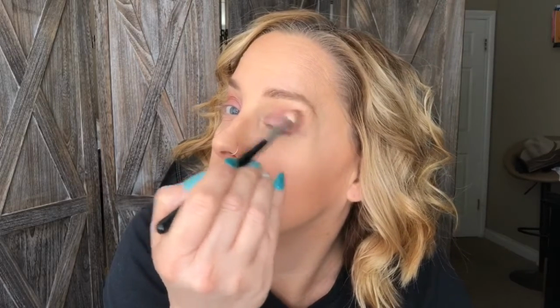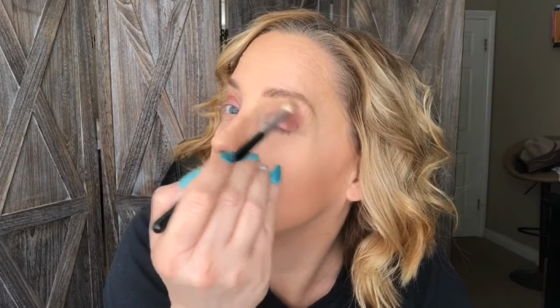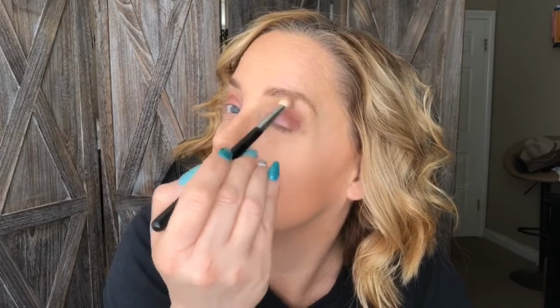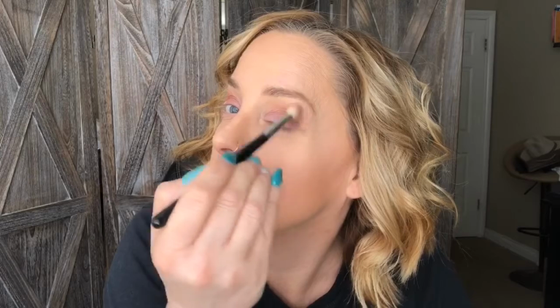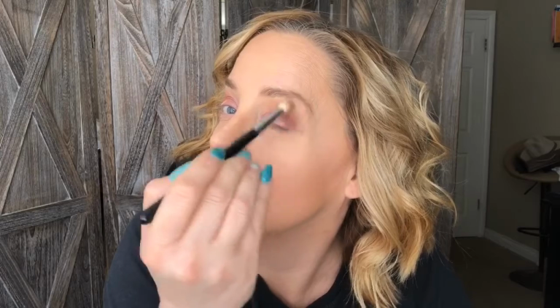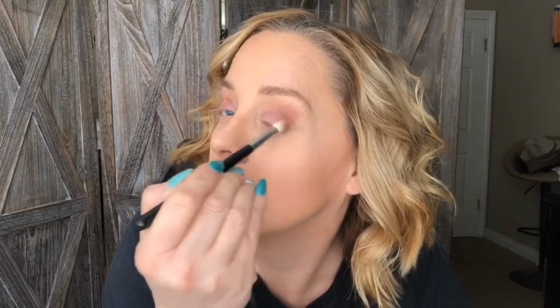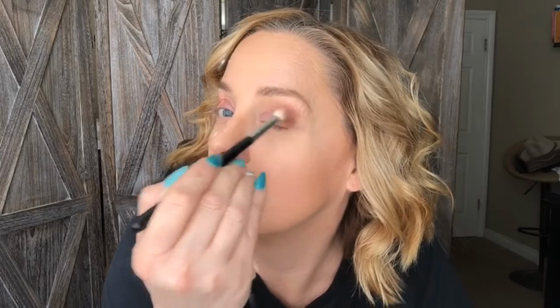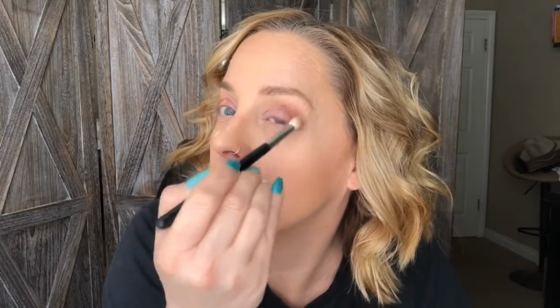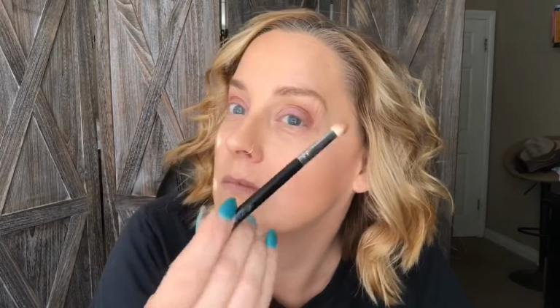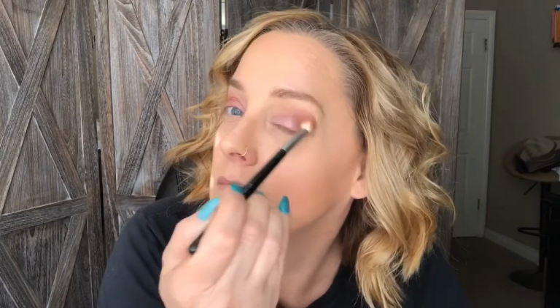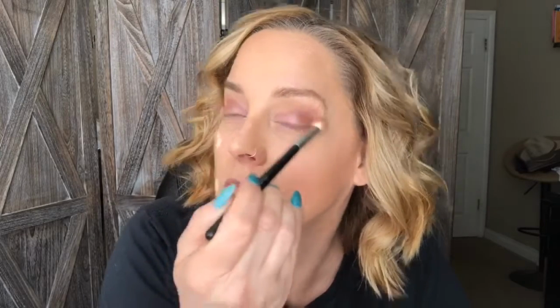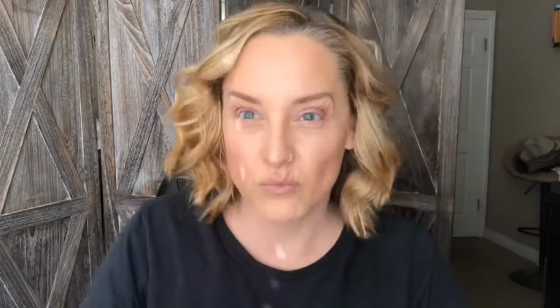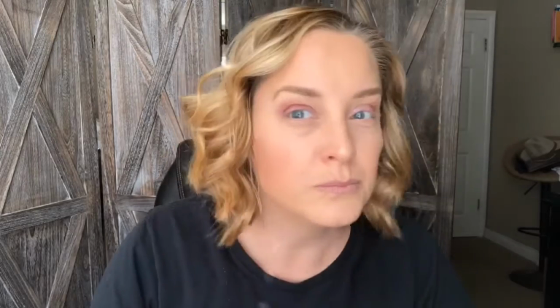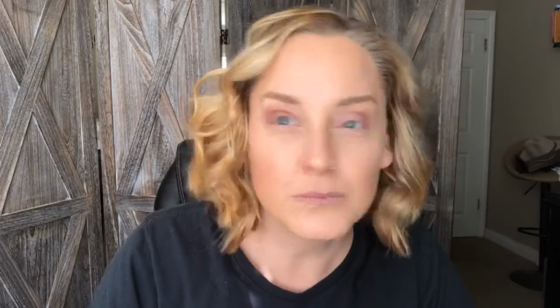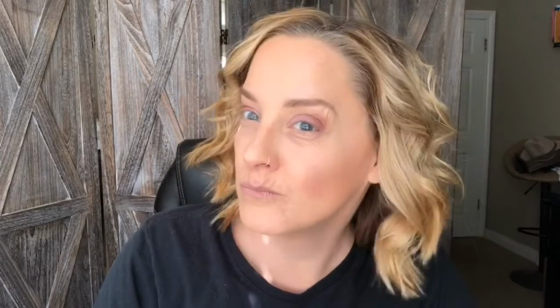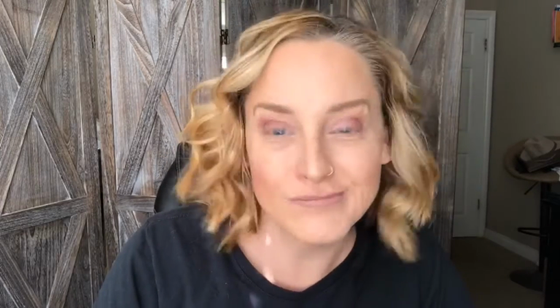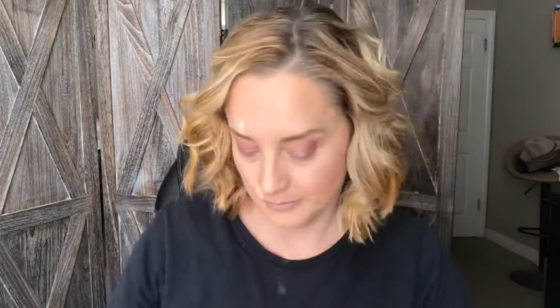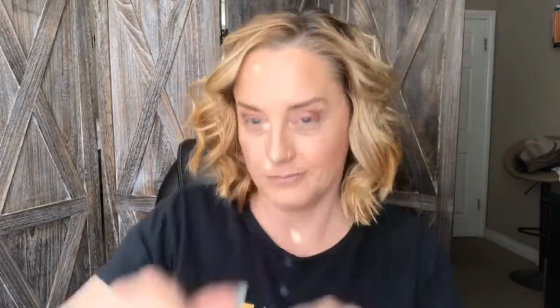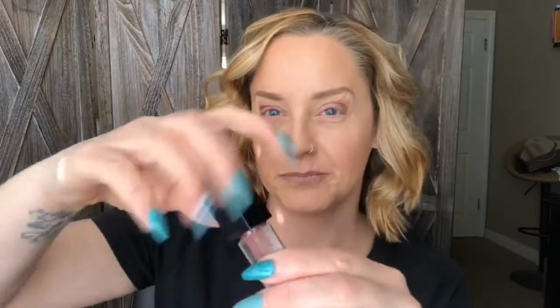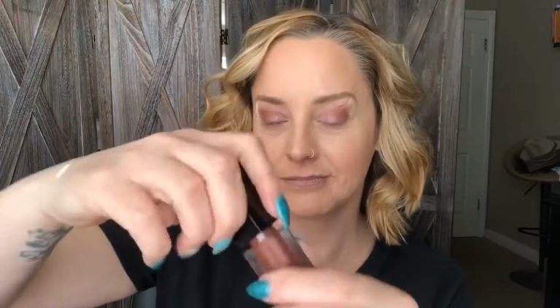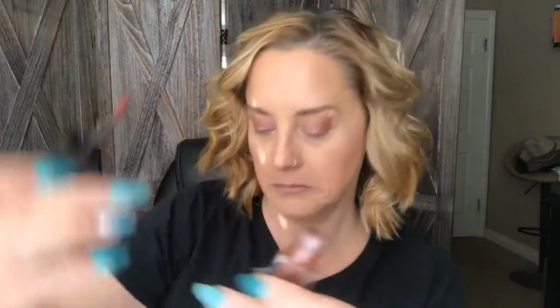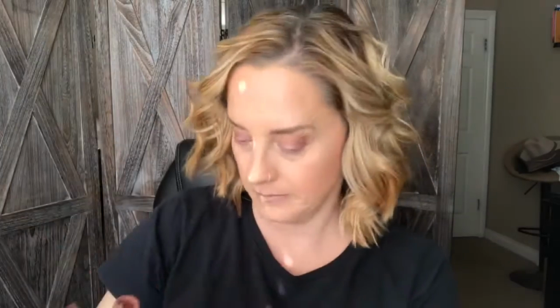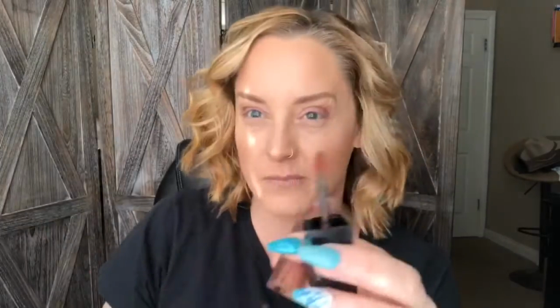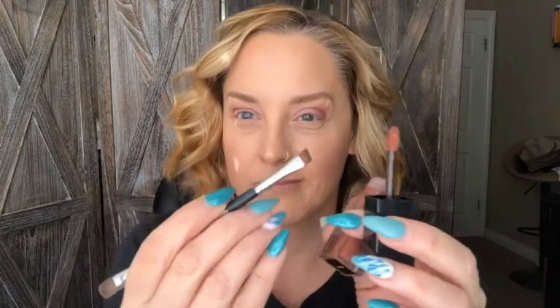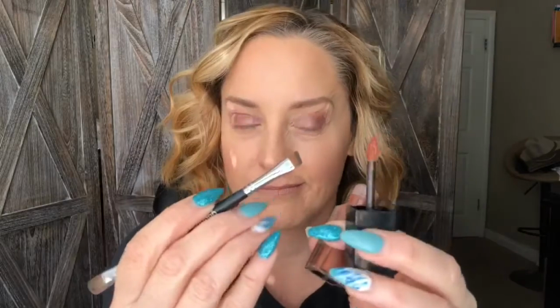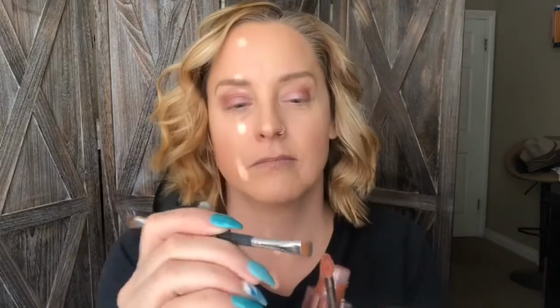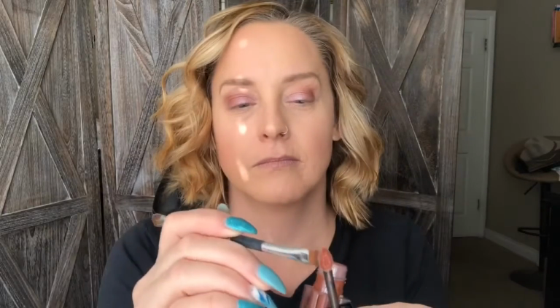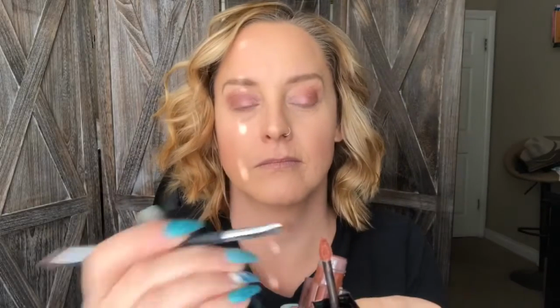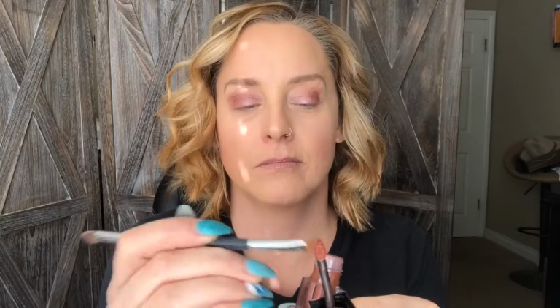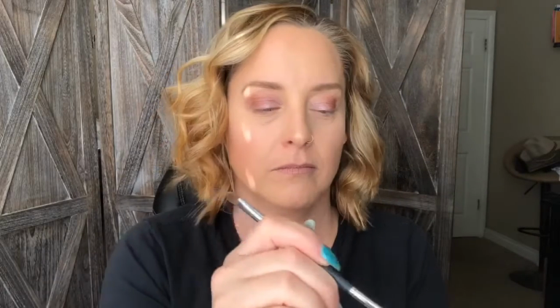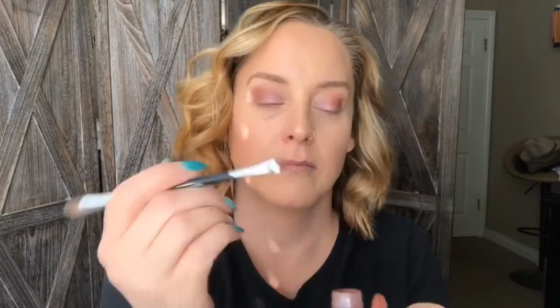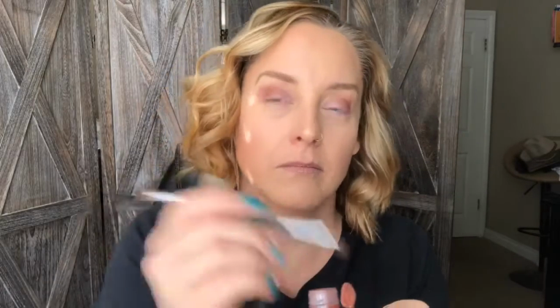Afterwards I'm going to go ahead and add a liner in Proper, which is dark brown, a little bit of lash primer and mascara, and I will be out the door. One other thing that I like to do is use a liner brush...